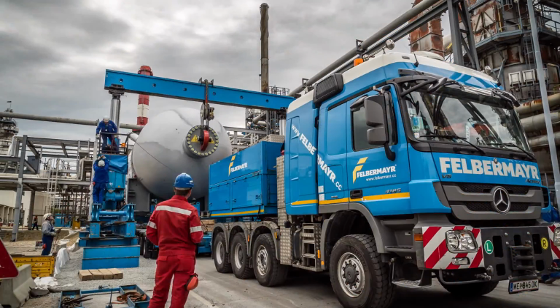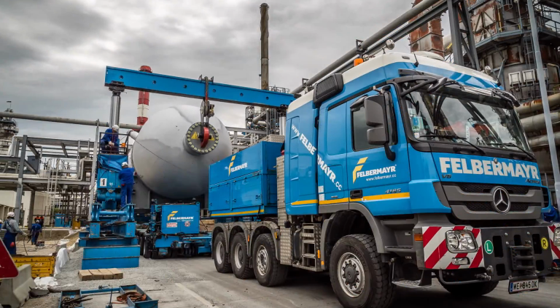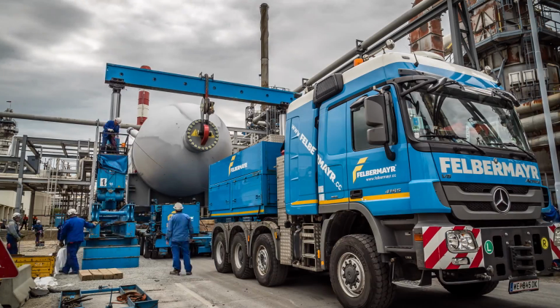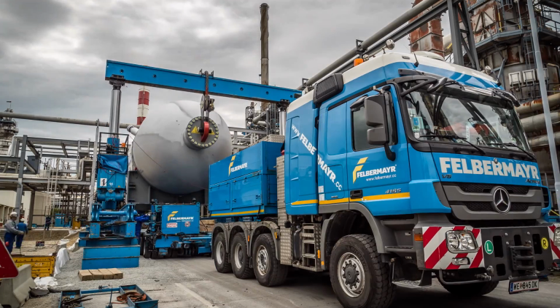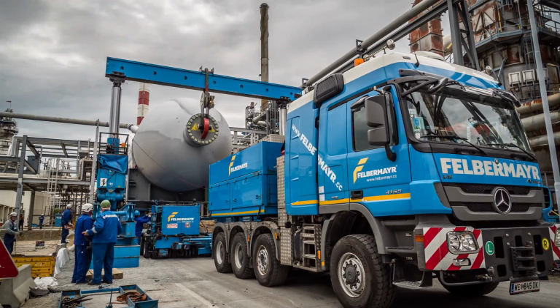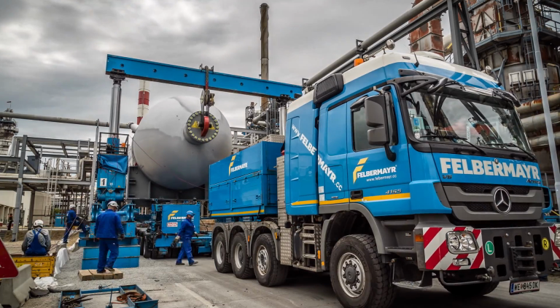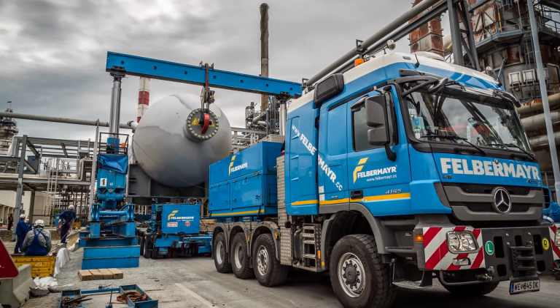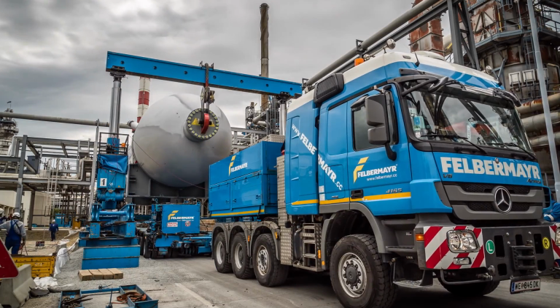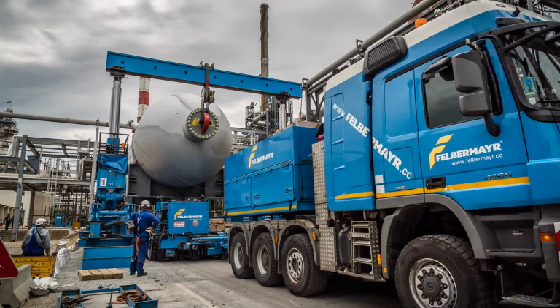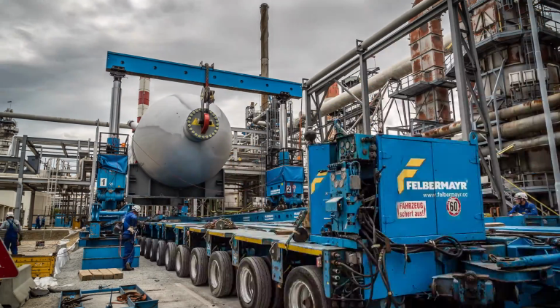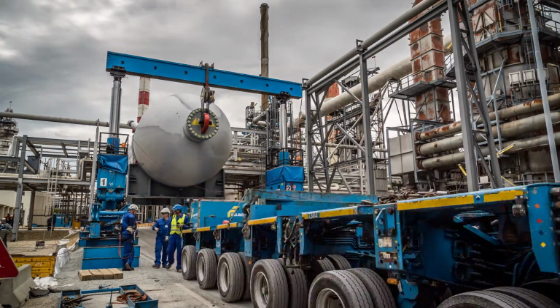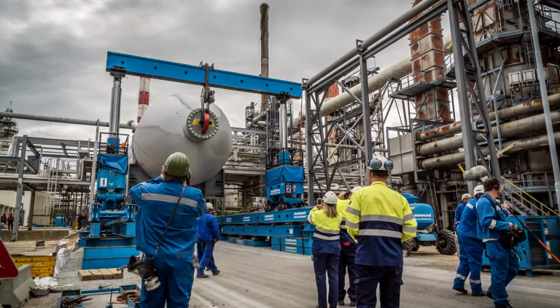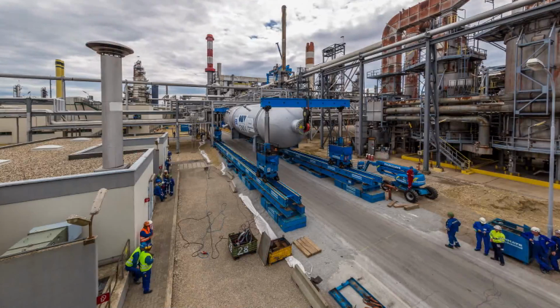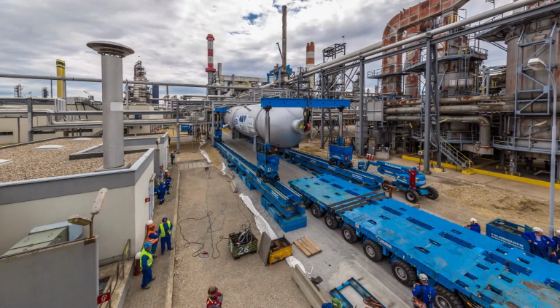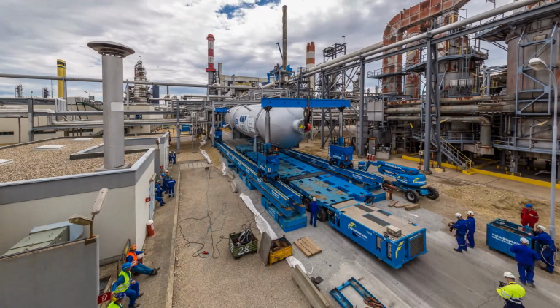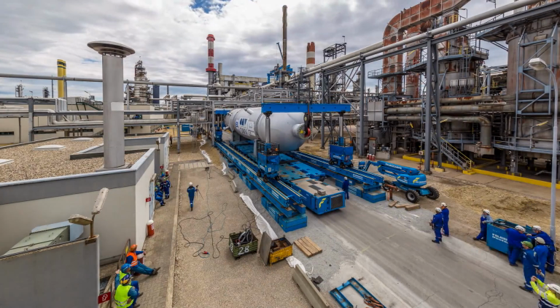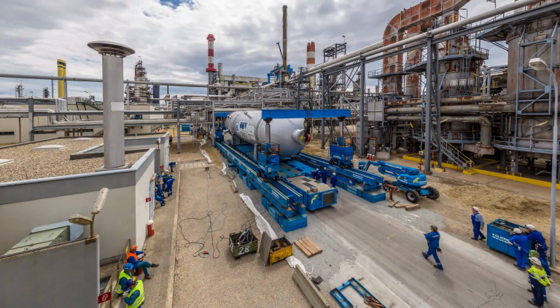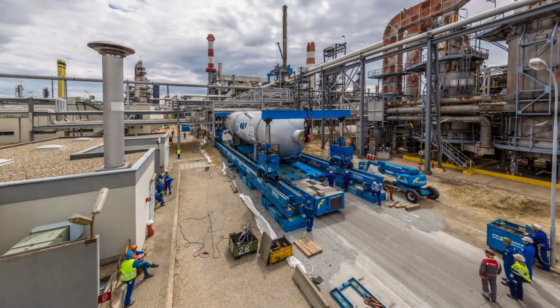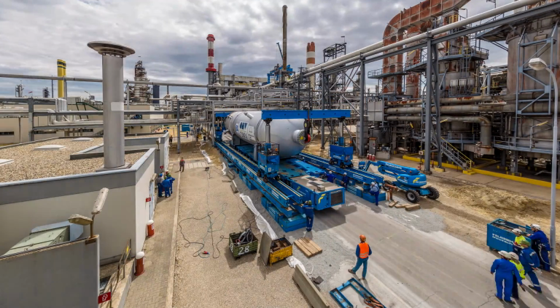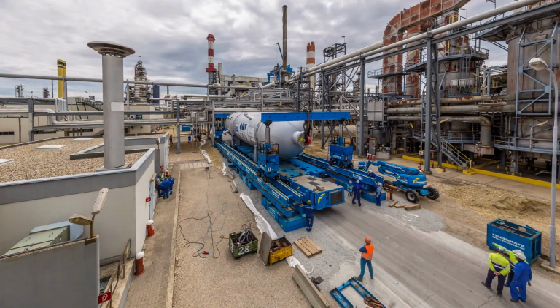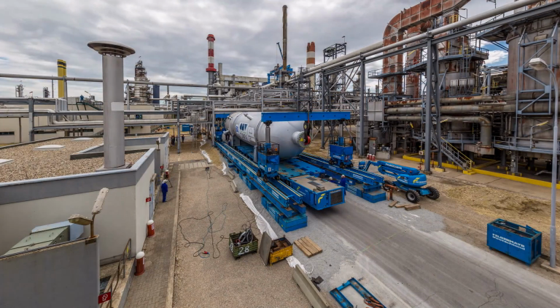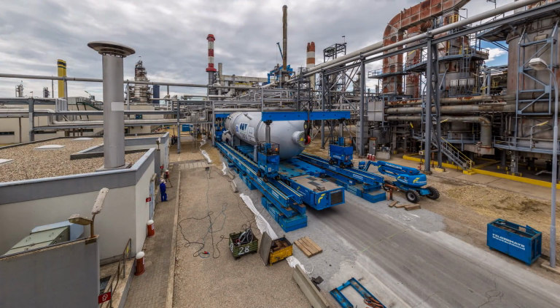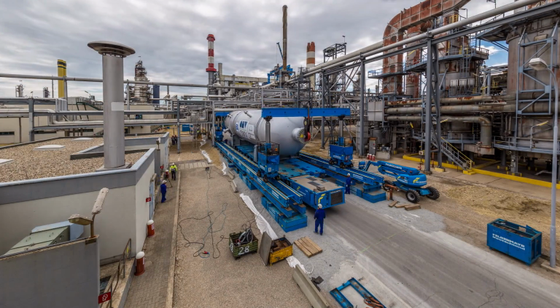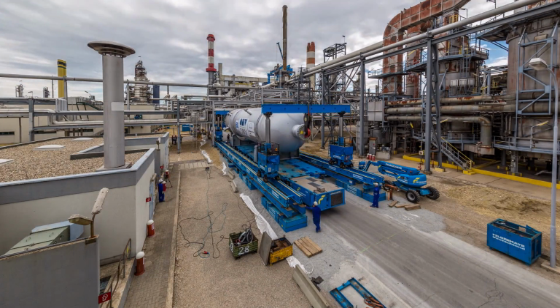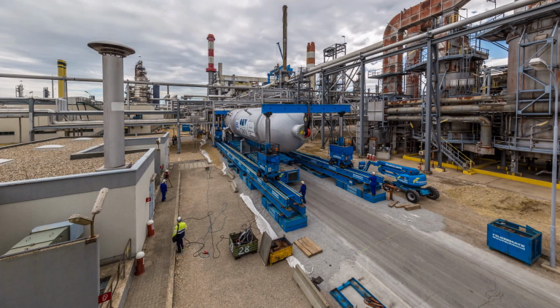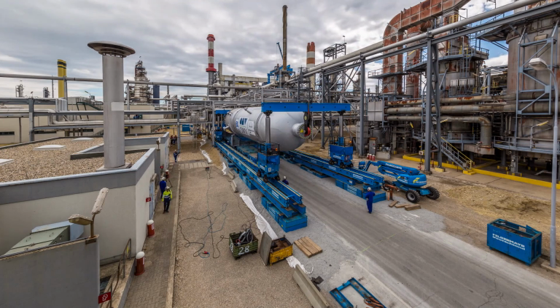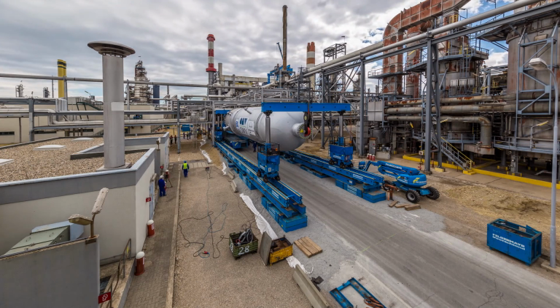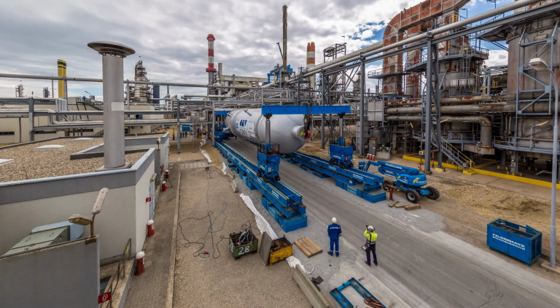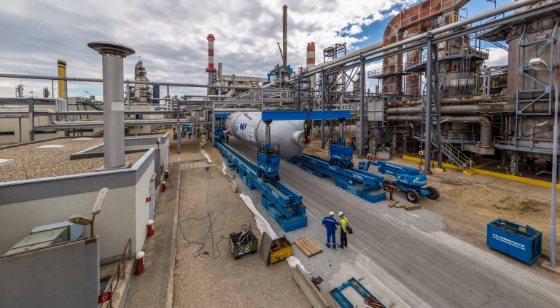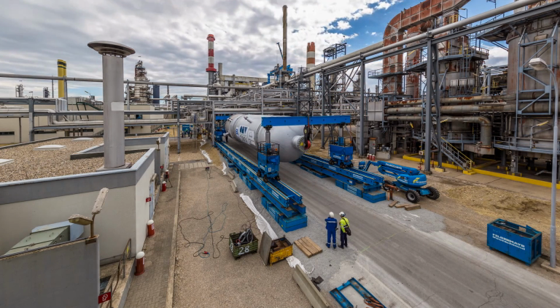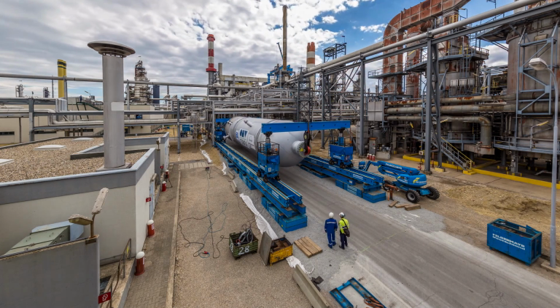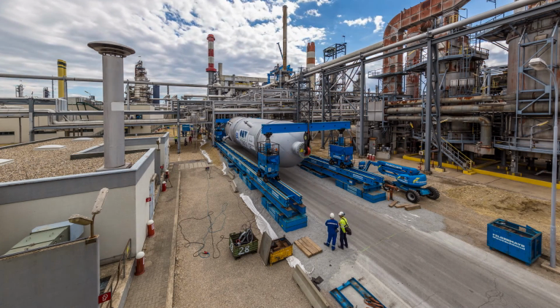Subsequently, the 38-strong transport team faced numerous low-lying pipeline bridges. To make them passable, a special skid system was installed by Felbermayr's heavy equipment erection staff.